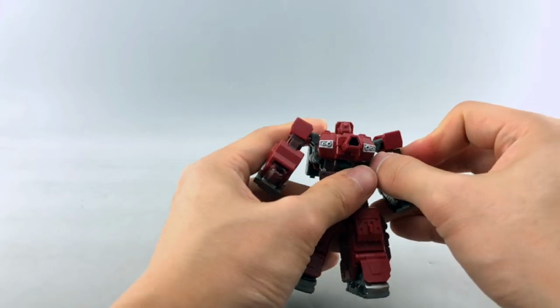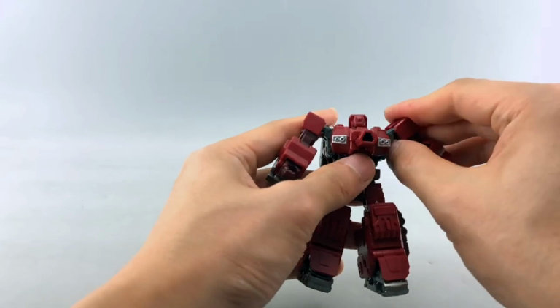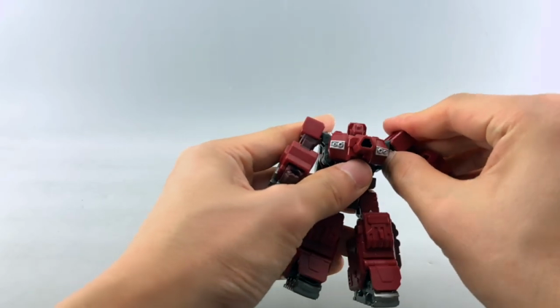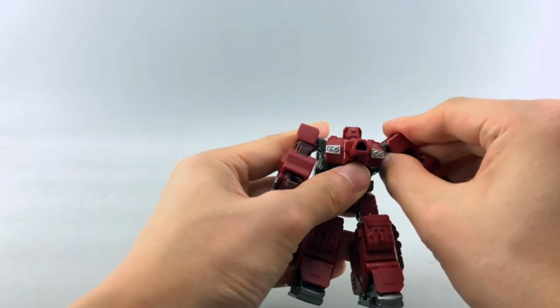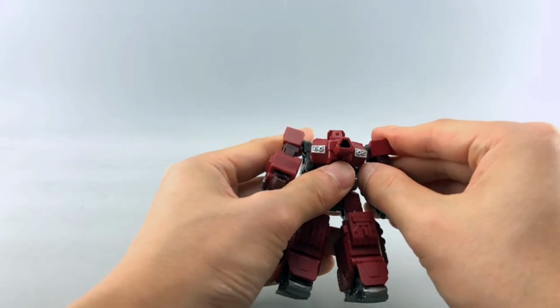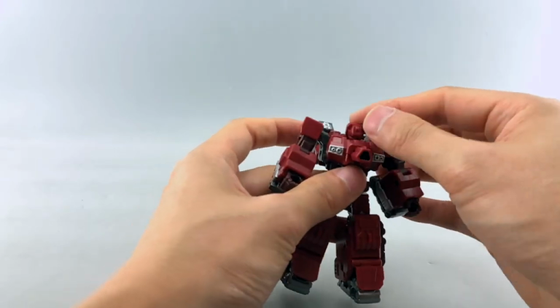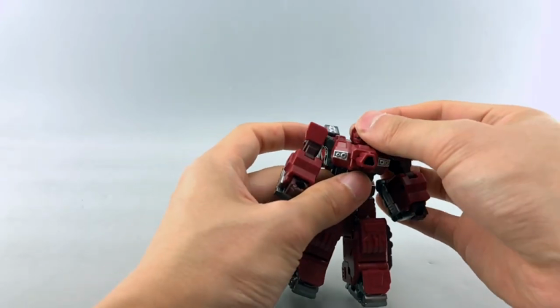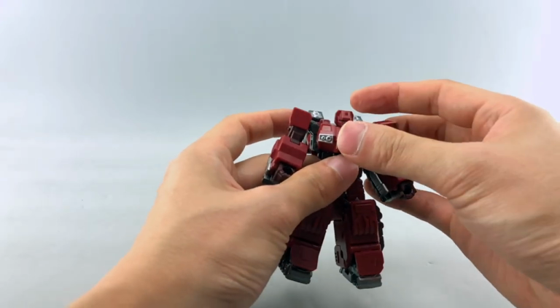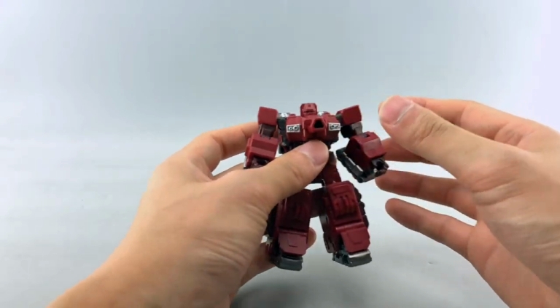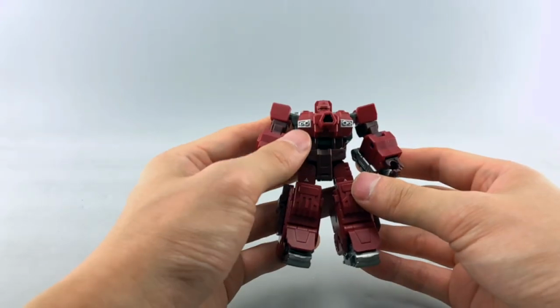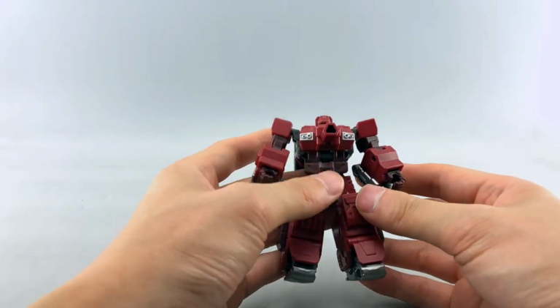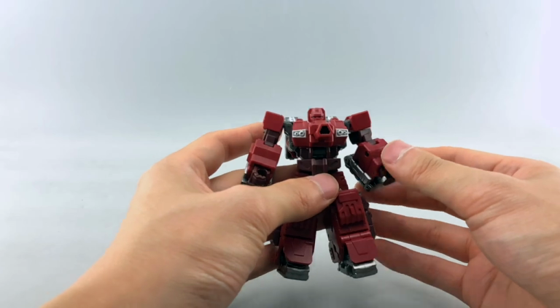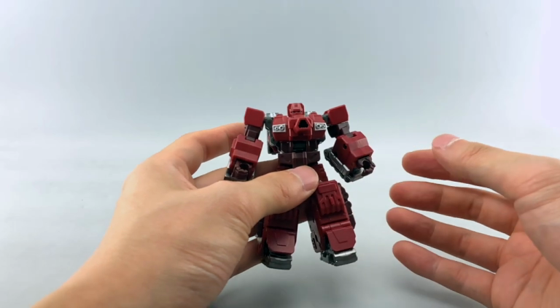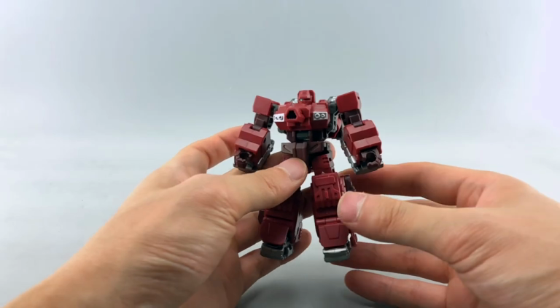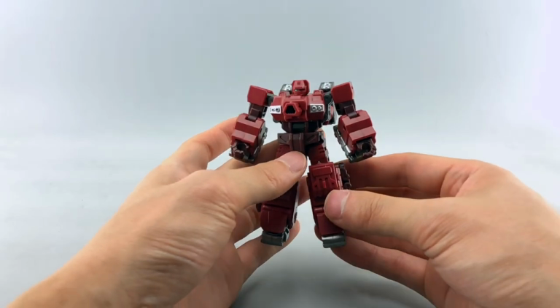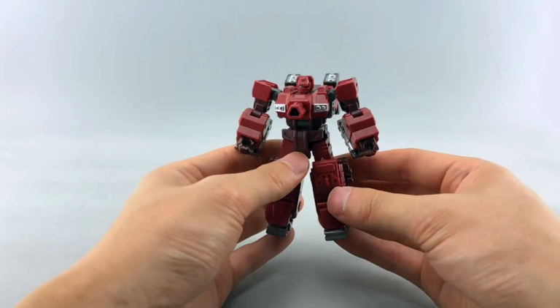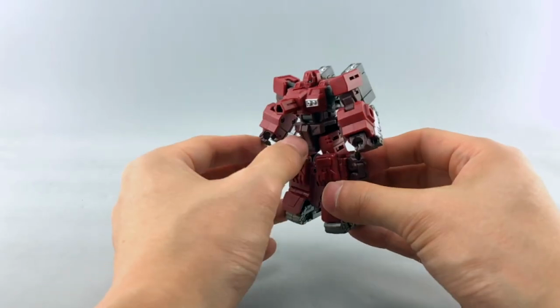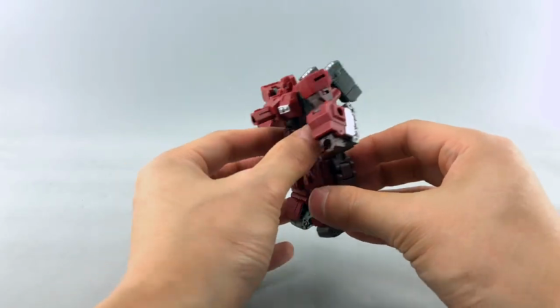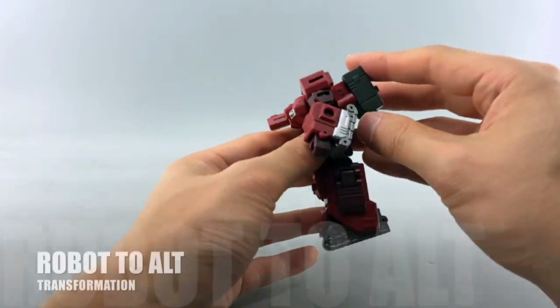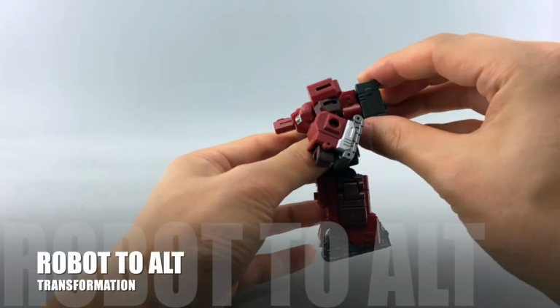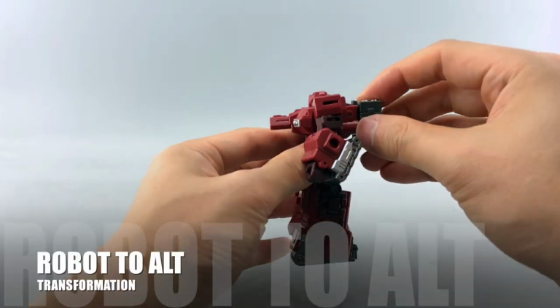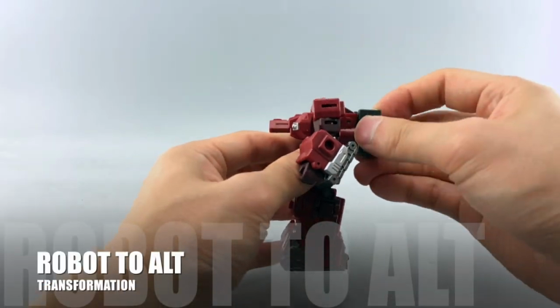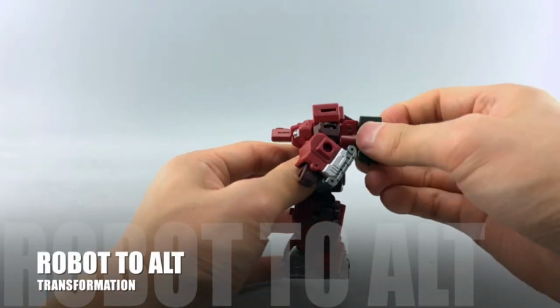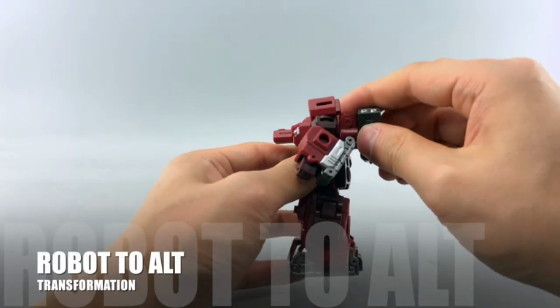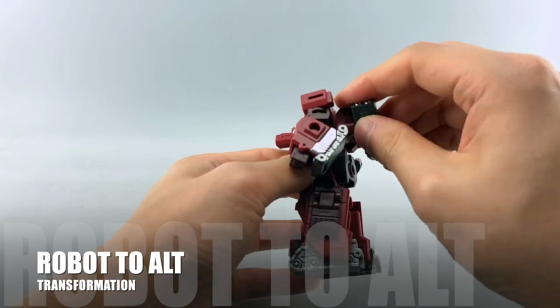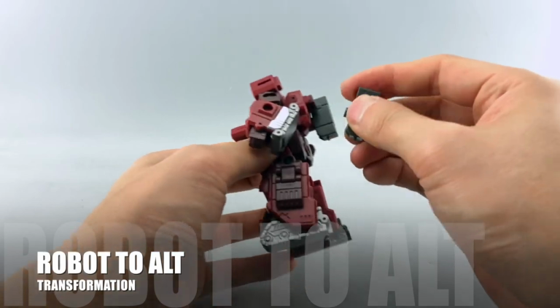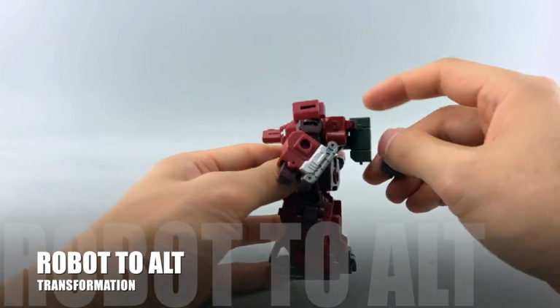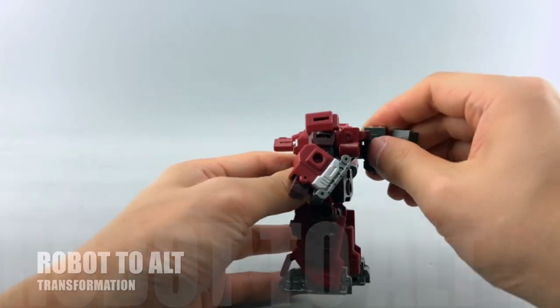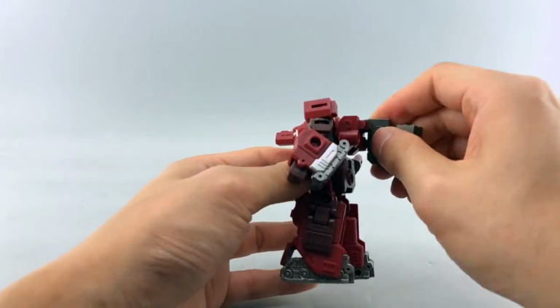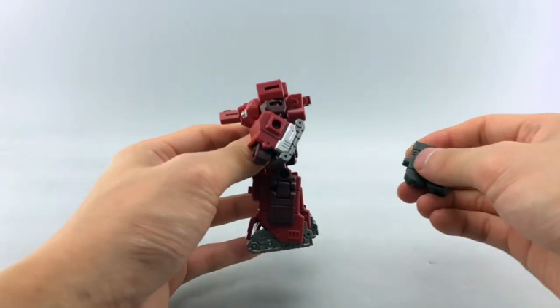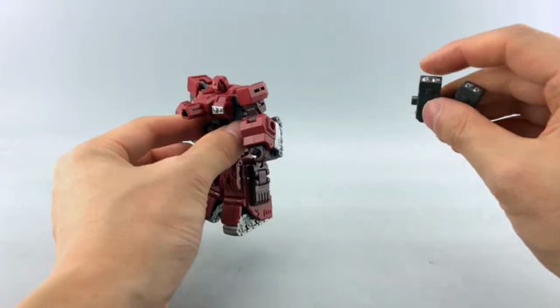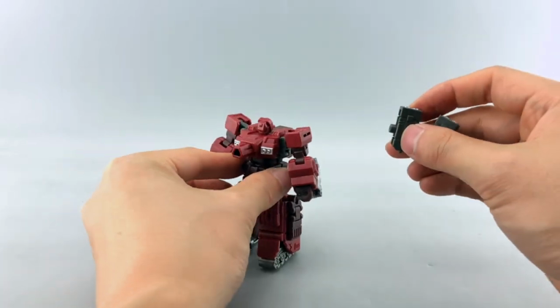So that's really it for robot mode. Nice little figure, nice and beefy little Warpath. To transform him into alt mode, which is a tank as you might imagine, let's get started.